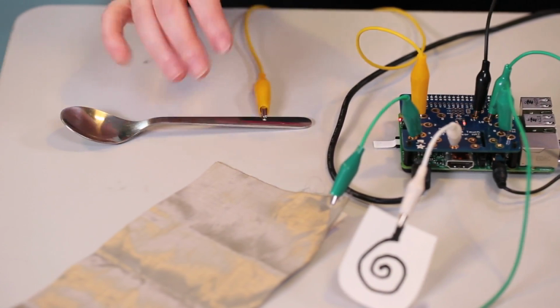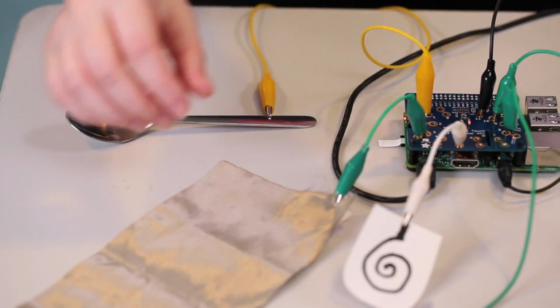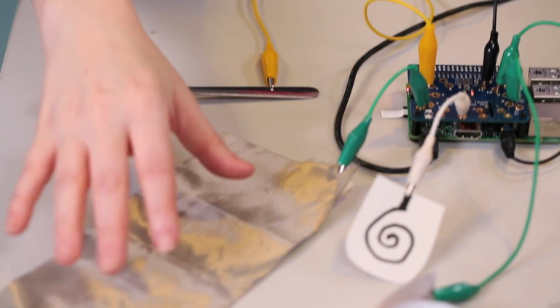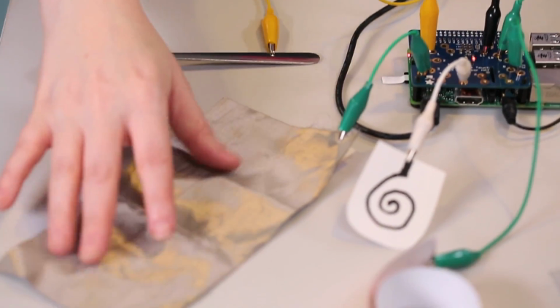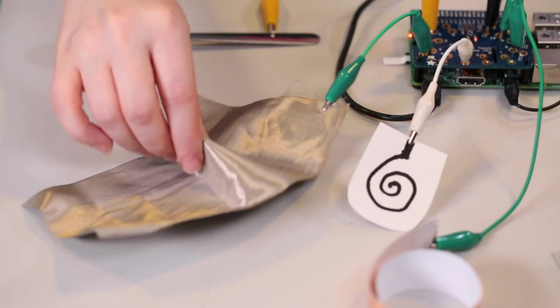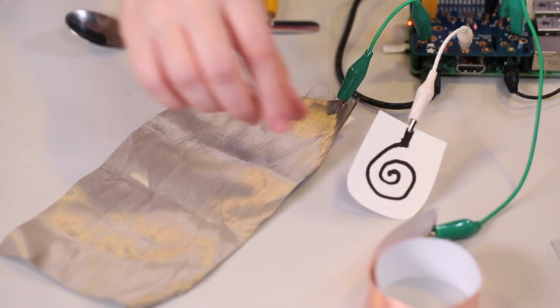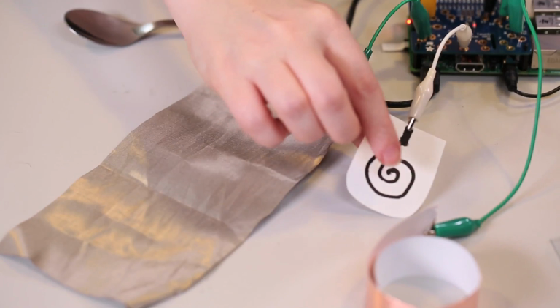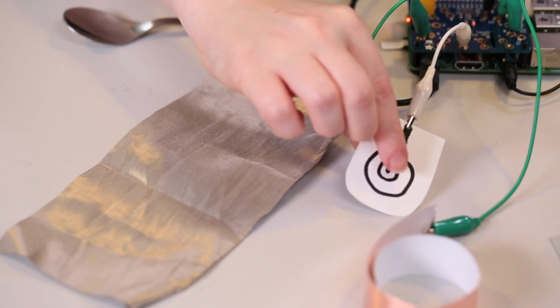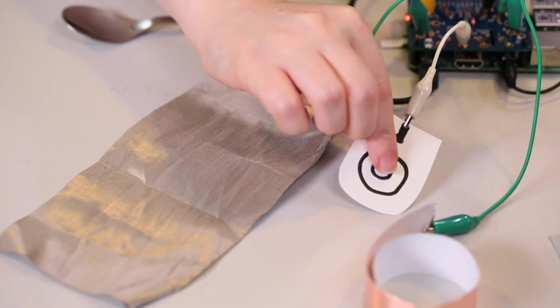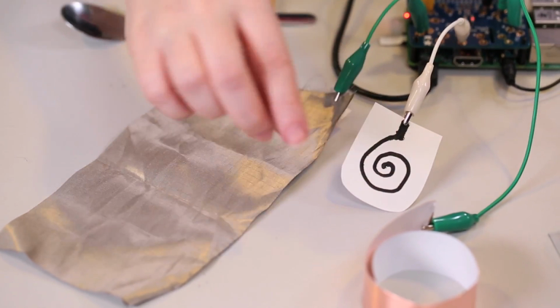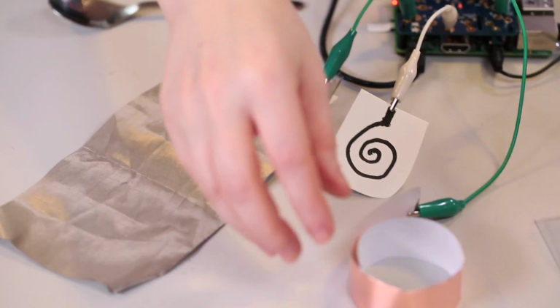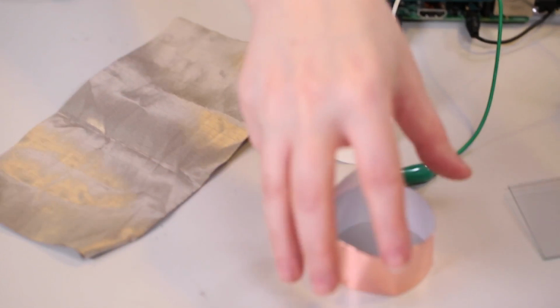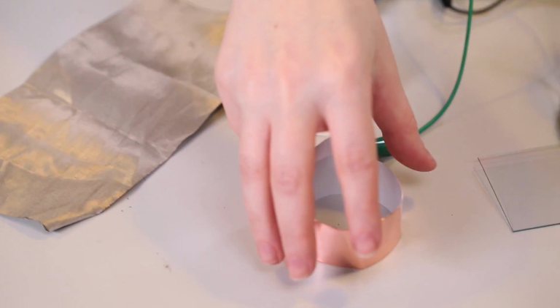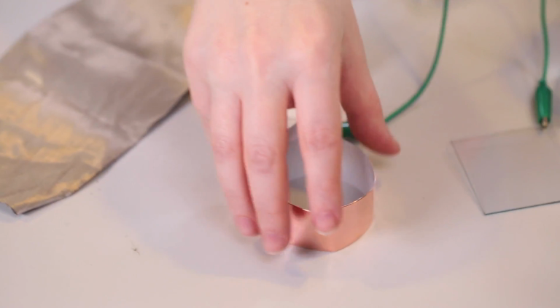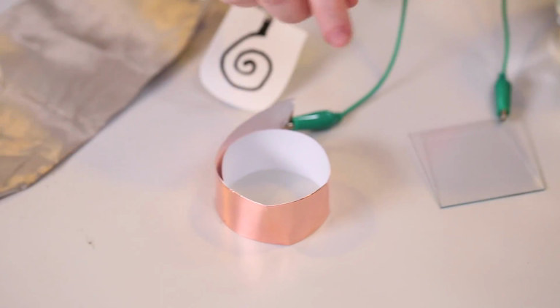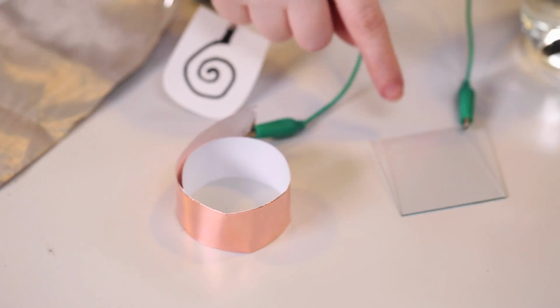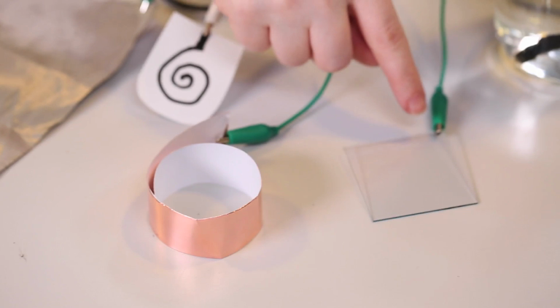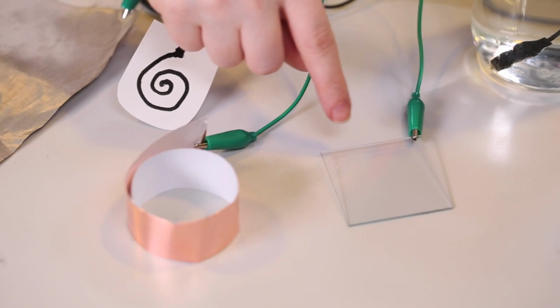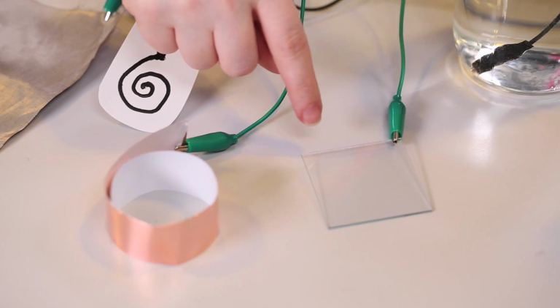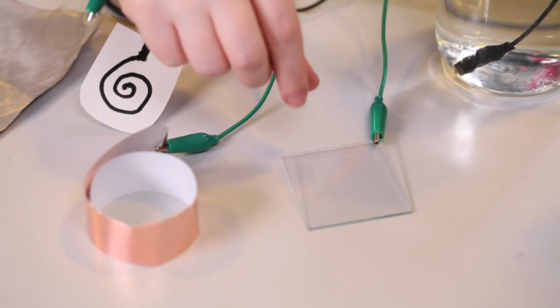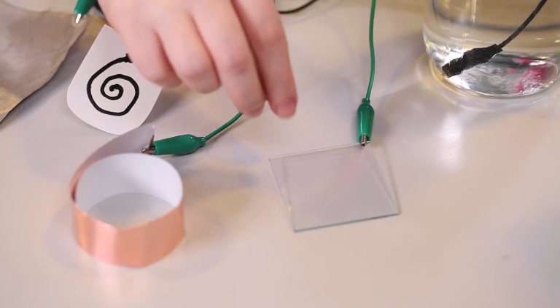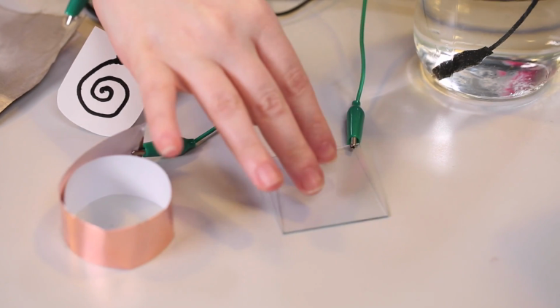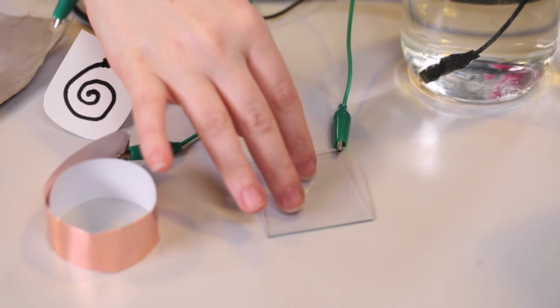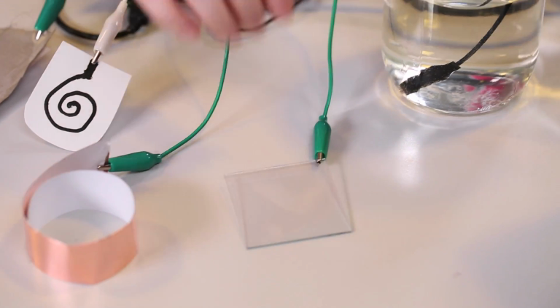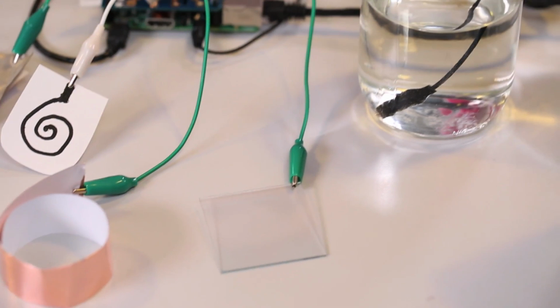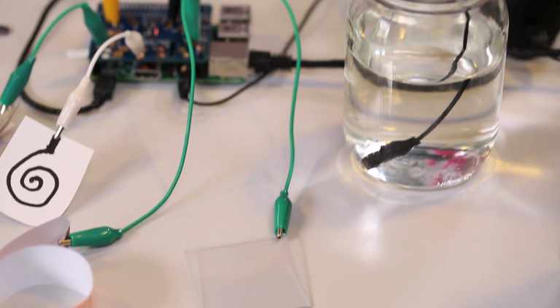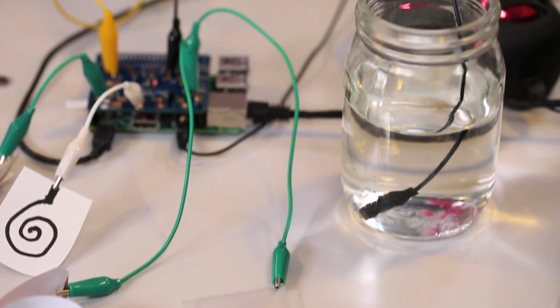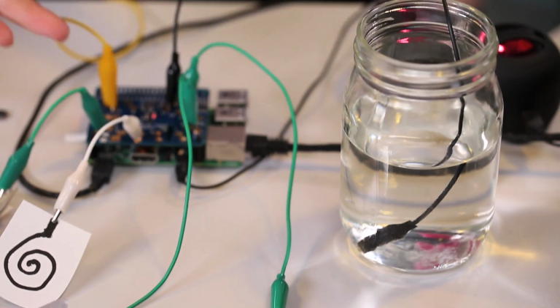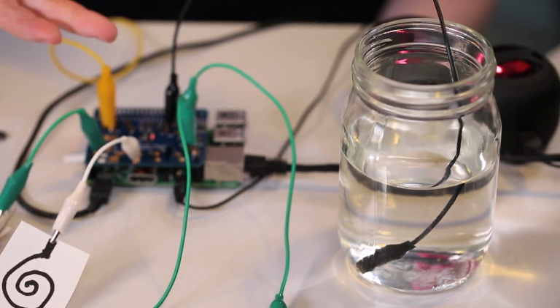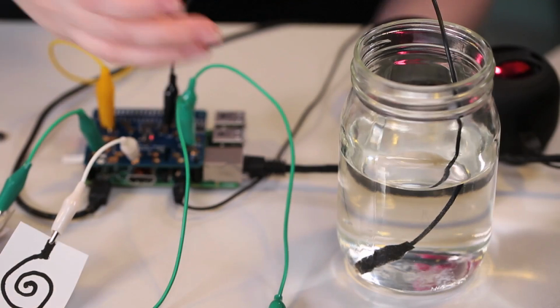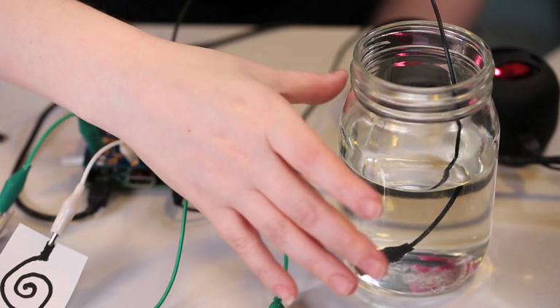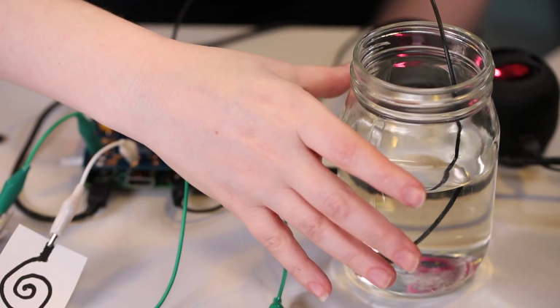You can also use conductive fabrics, conductive inks or paints, flexible copper tape, translucent or clear ITO coated glass or plastic. Even stuff that's squishy or wet works really well, like this glass of water.